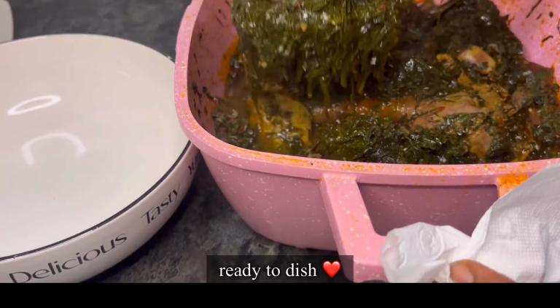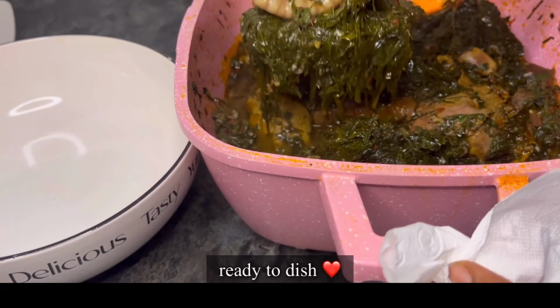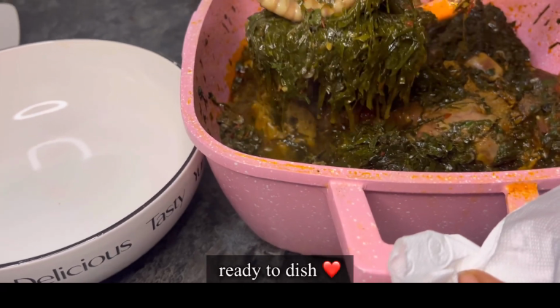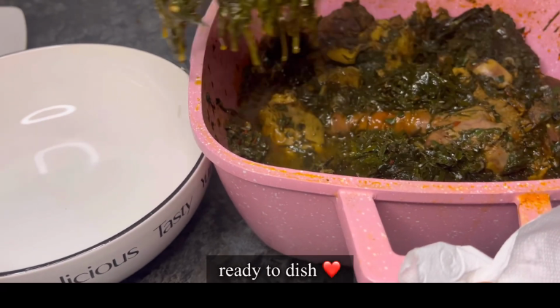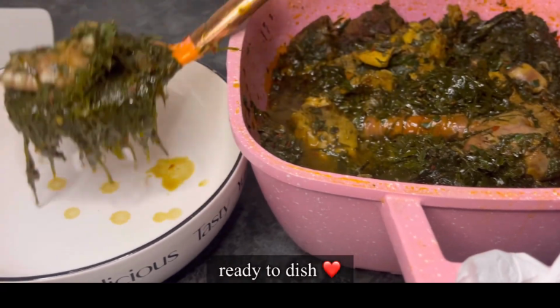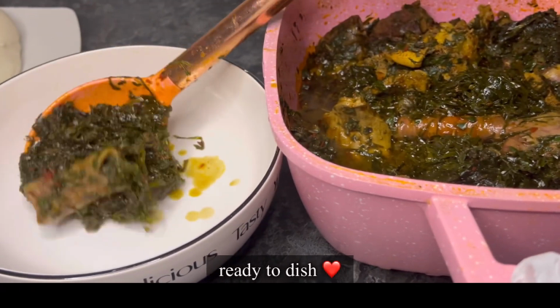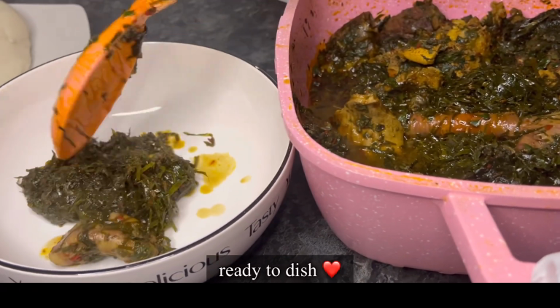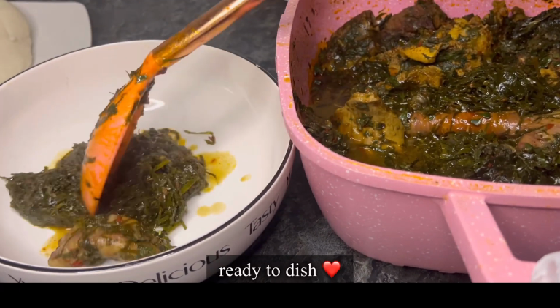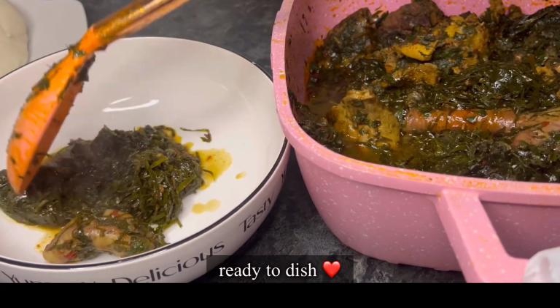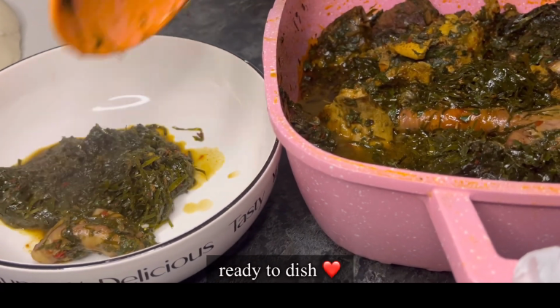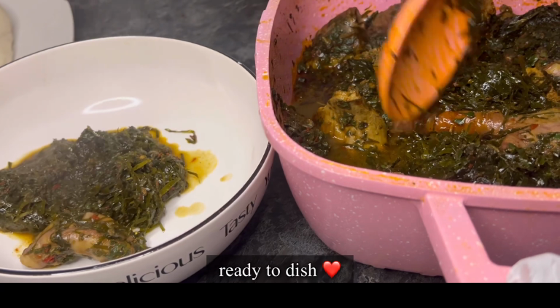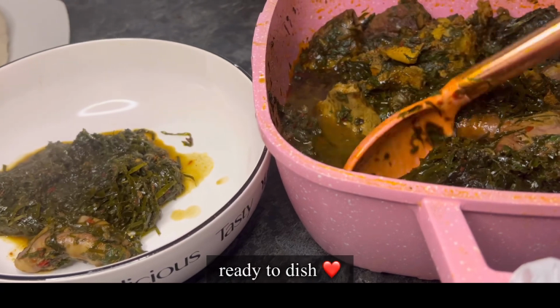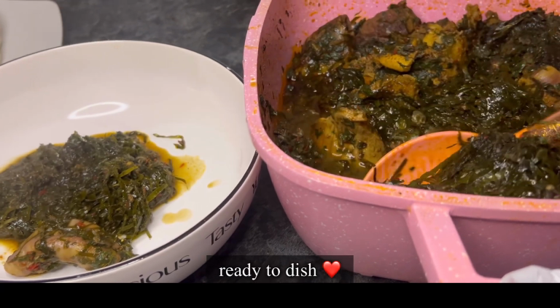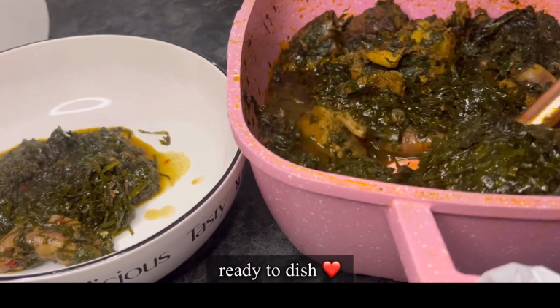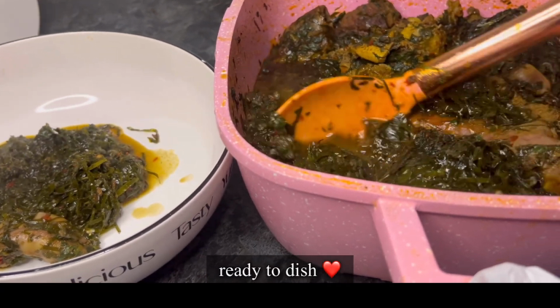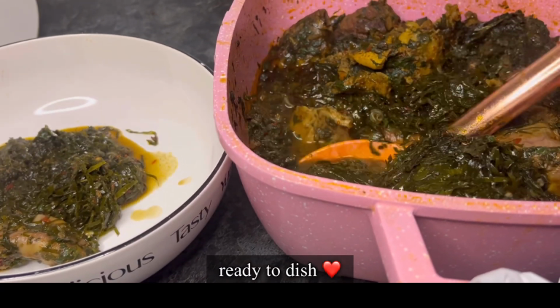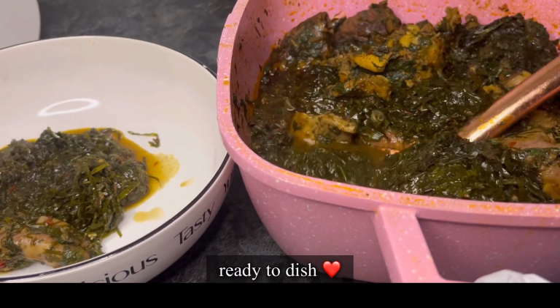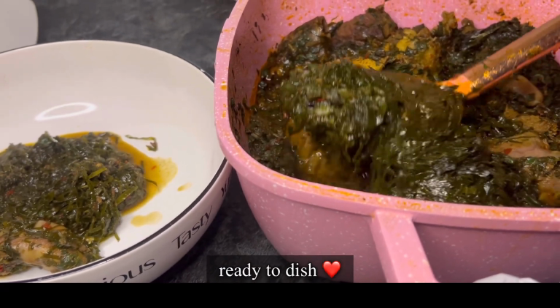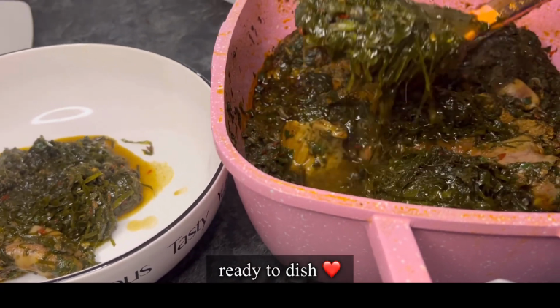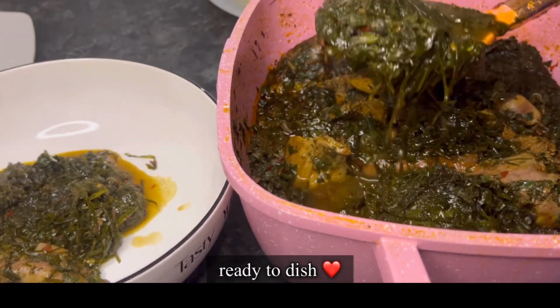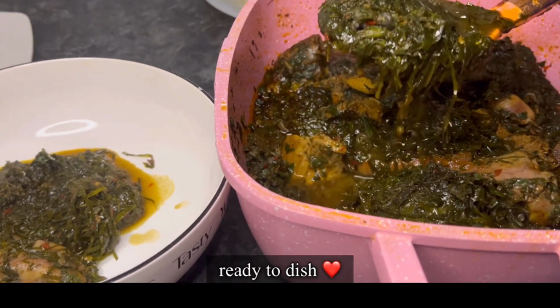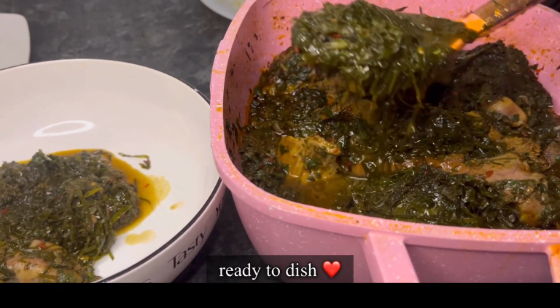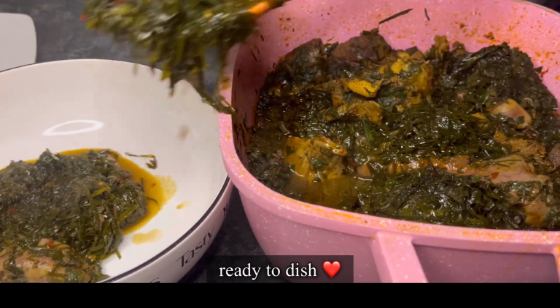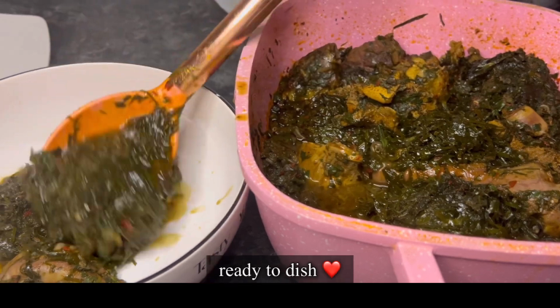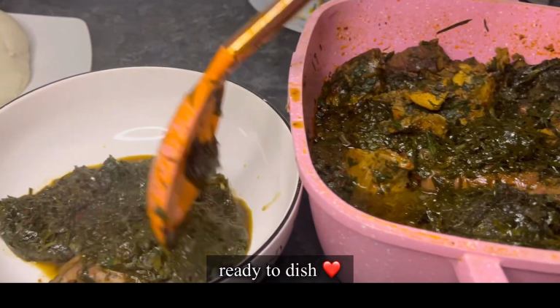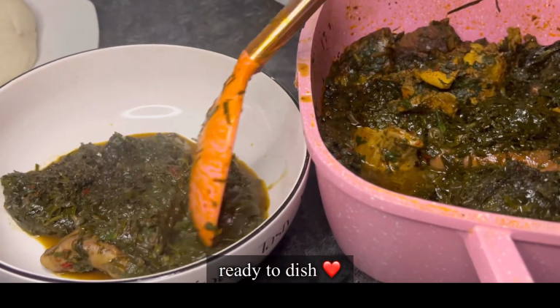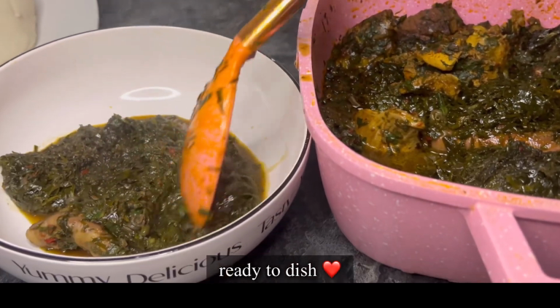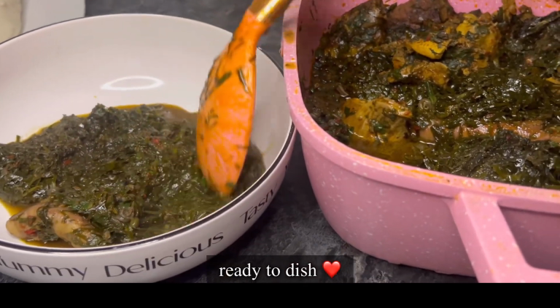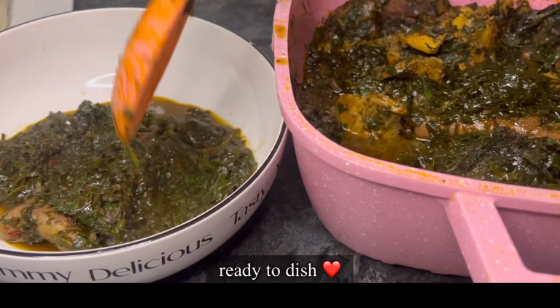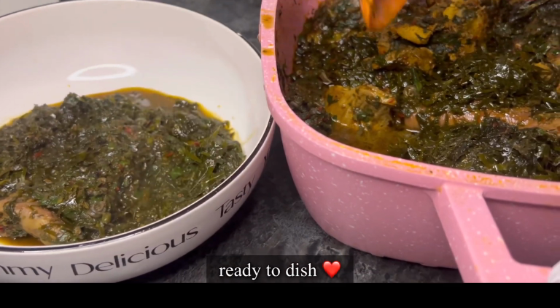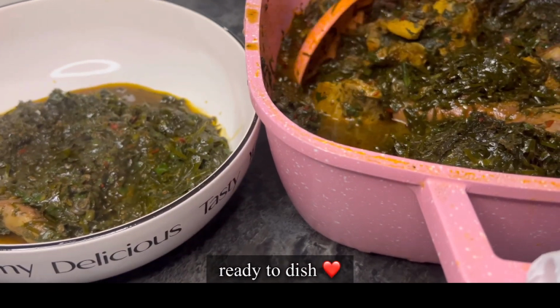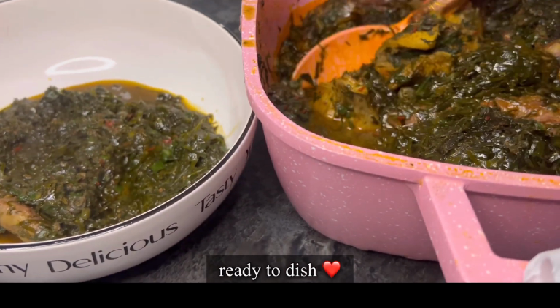You can also use dried okazi leaves if you don't have fresh ones. I got mine — I'm not in Nigeria but I got mine from the city centre. Maybe where you are they might not have fresh ones, so for people outside Nigeria, dried okazi will work great.